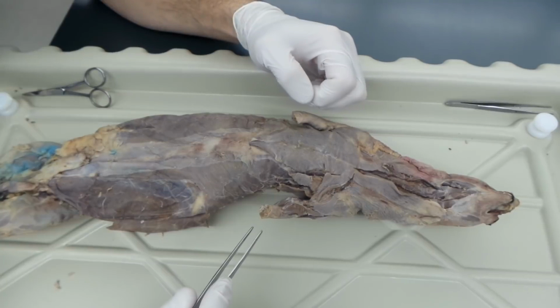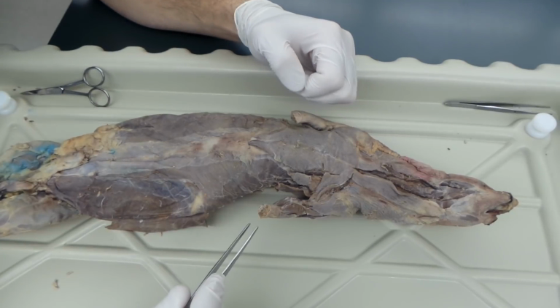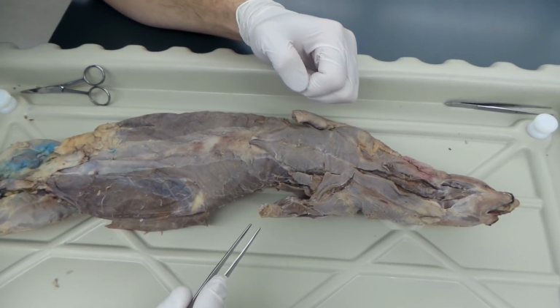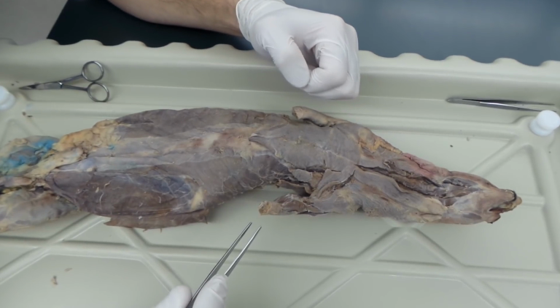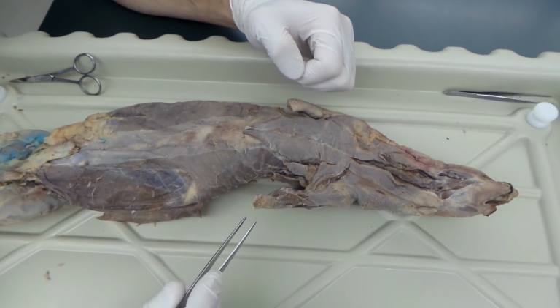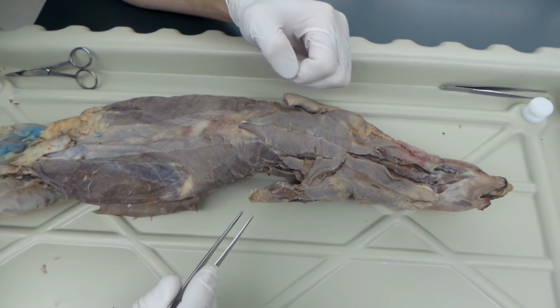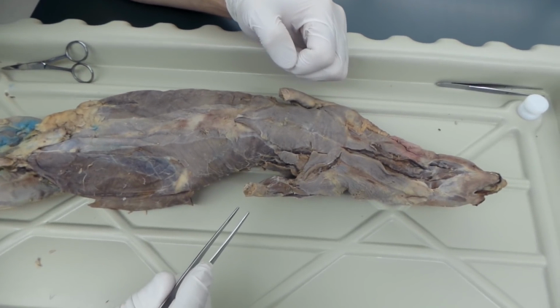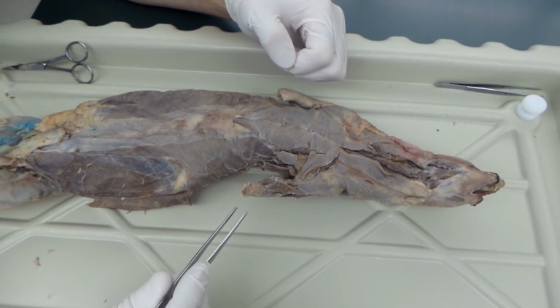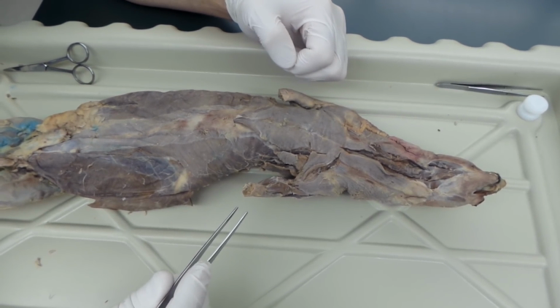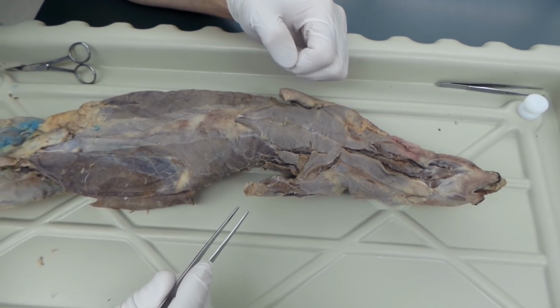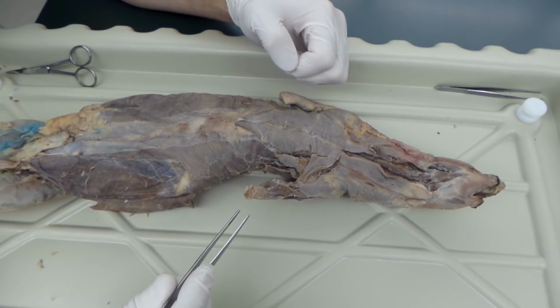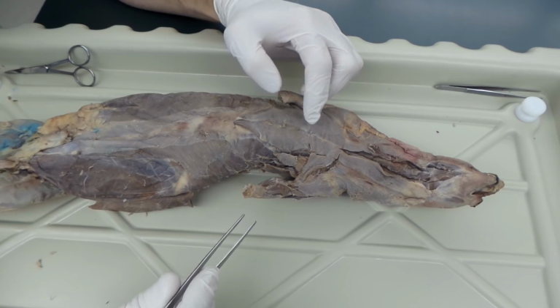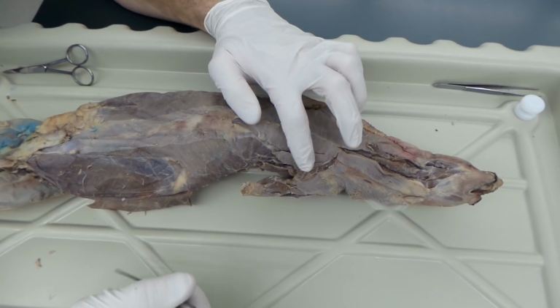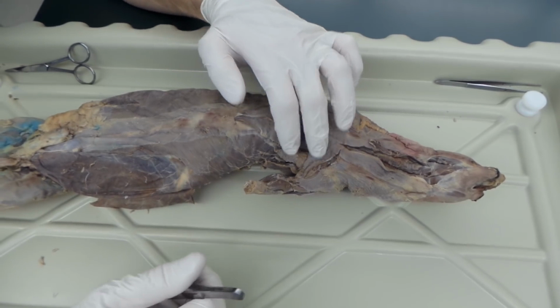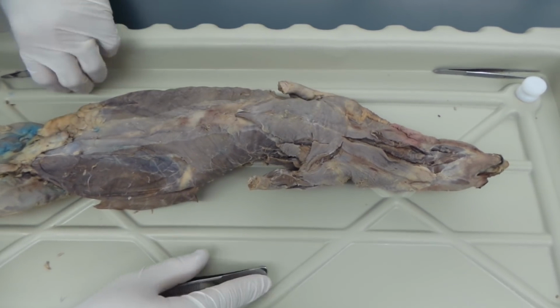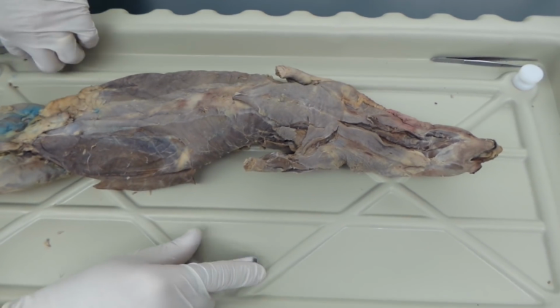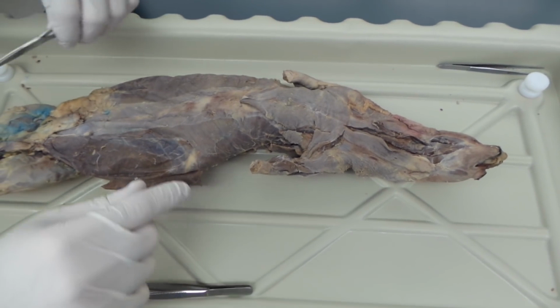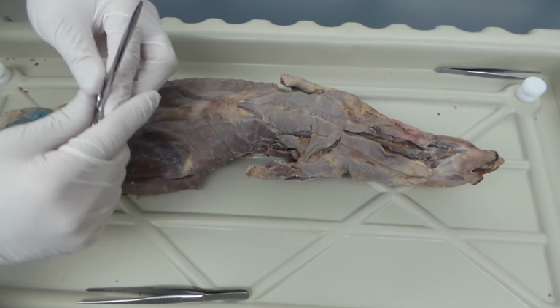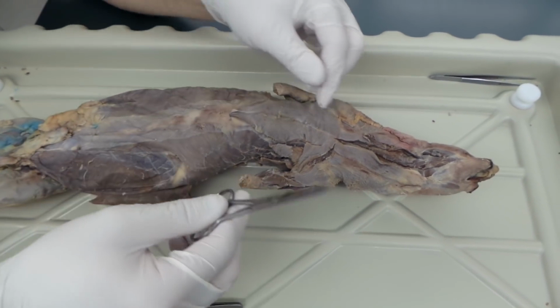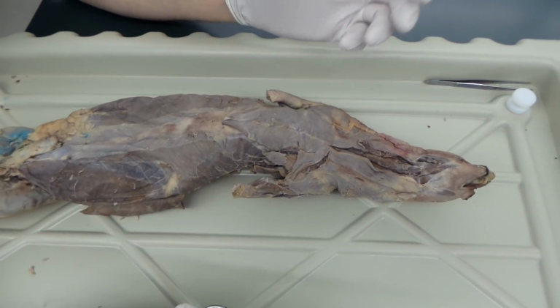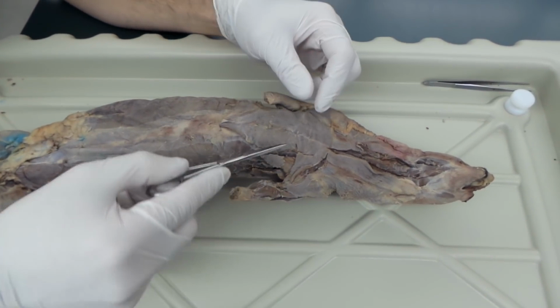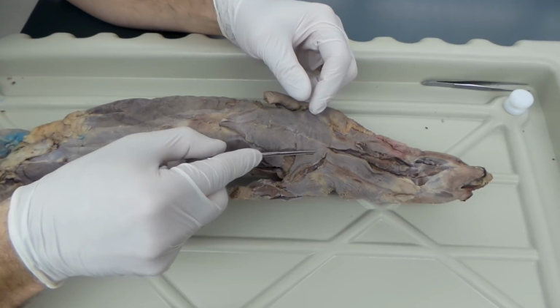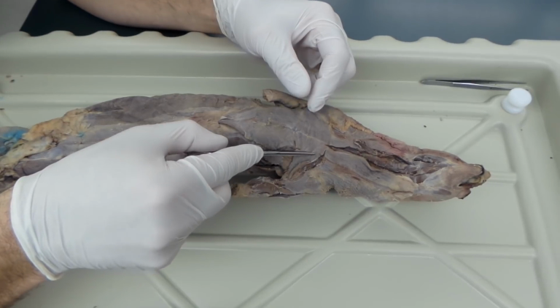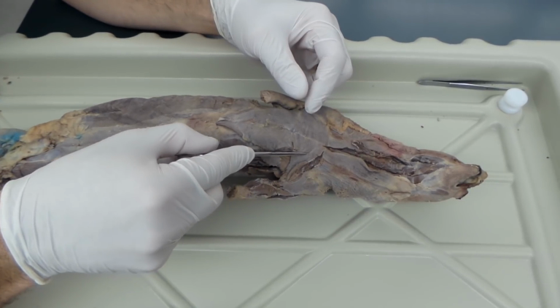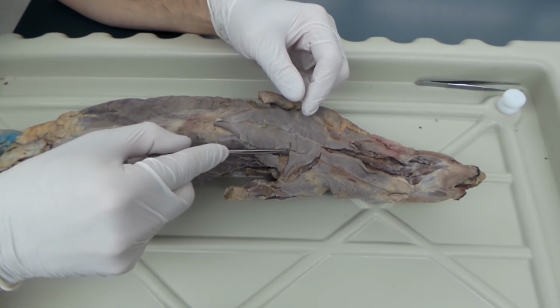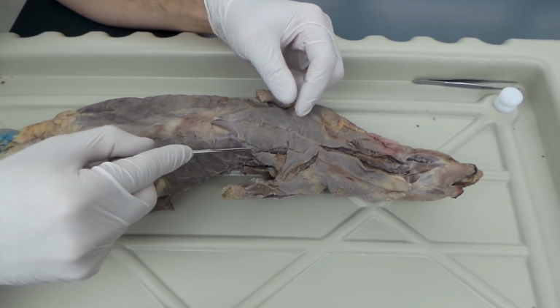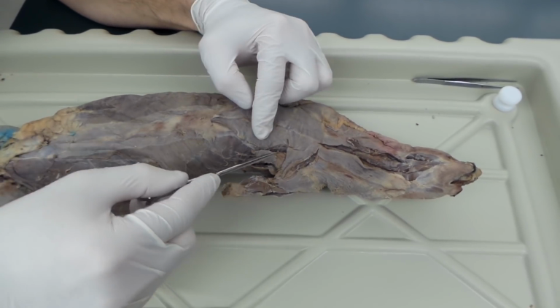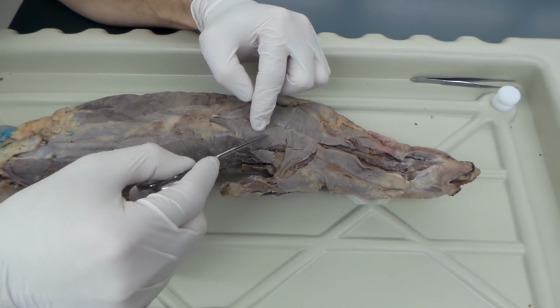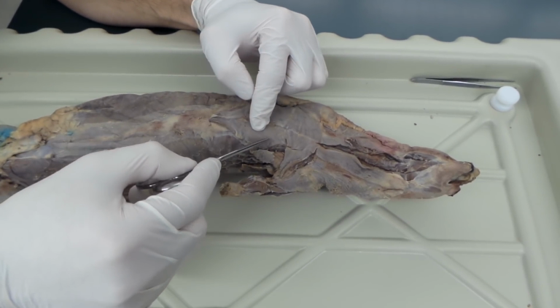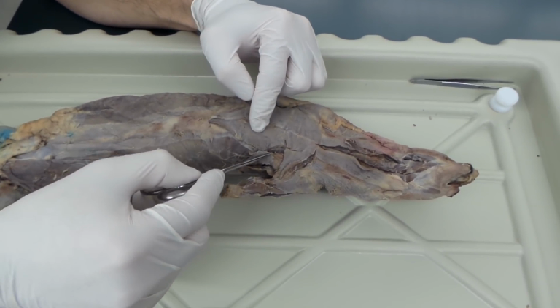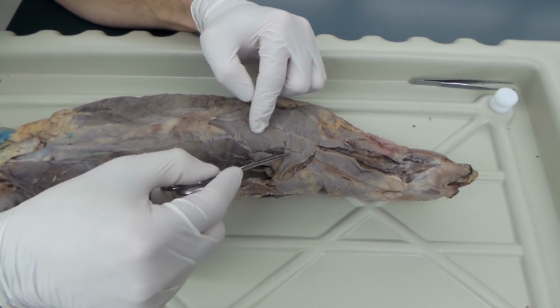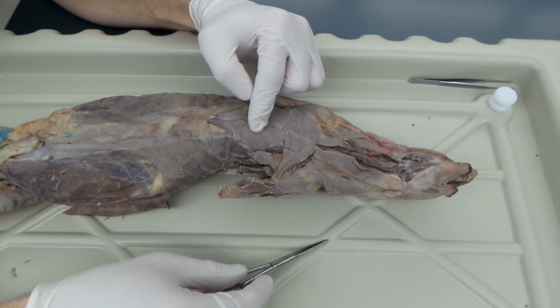This is exam two, day one. We're going to look at deep muscles of the back and muscles of the arm. First thing we're going to do is deep muscles of the chest. We're going to go ahead and cut through some of our pecs — pec minor, pec major.